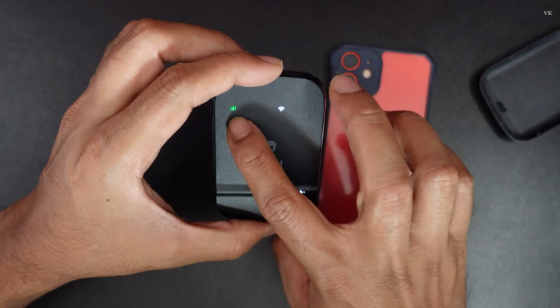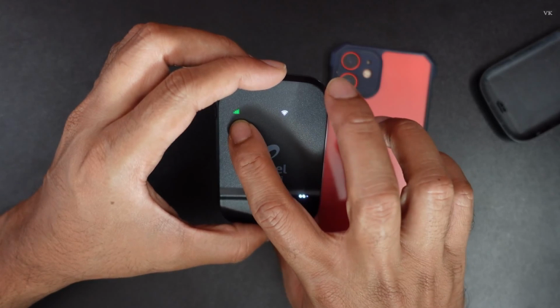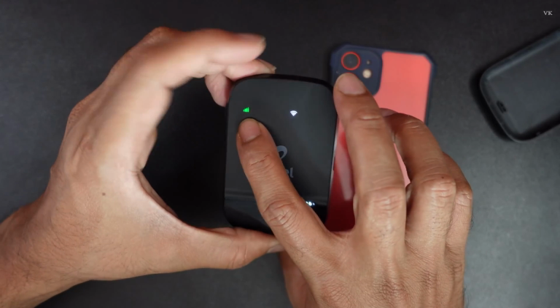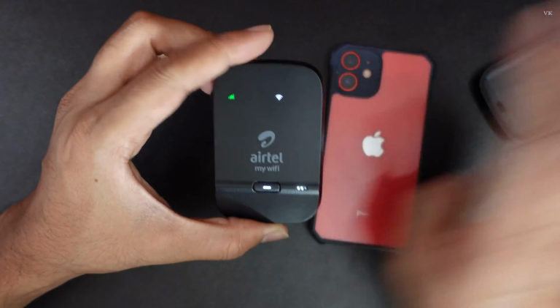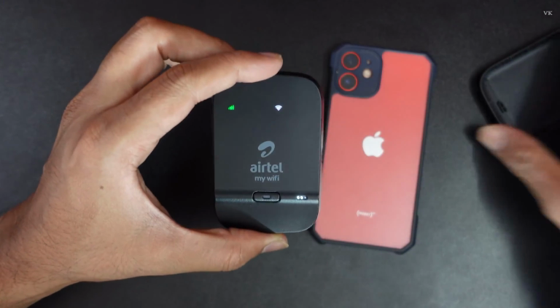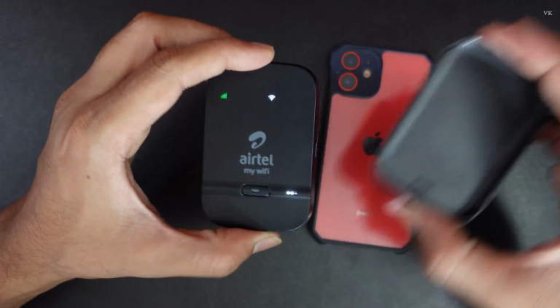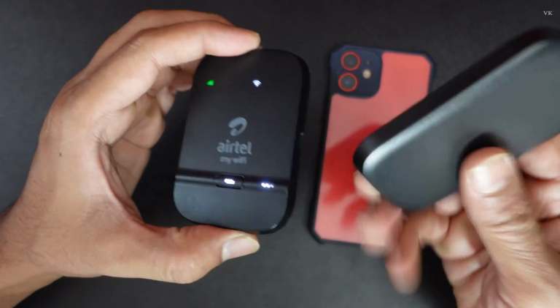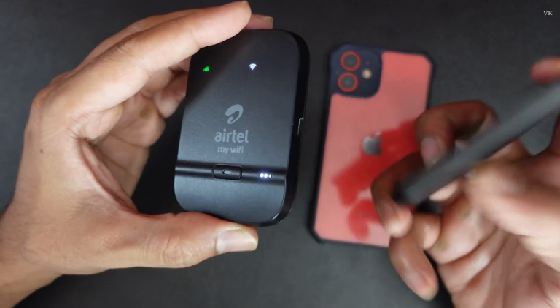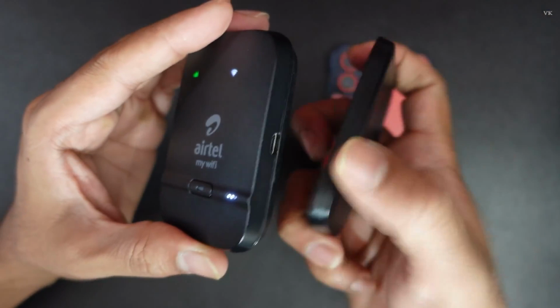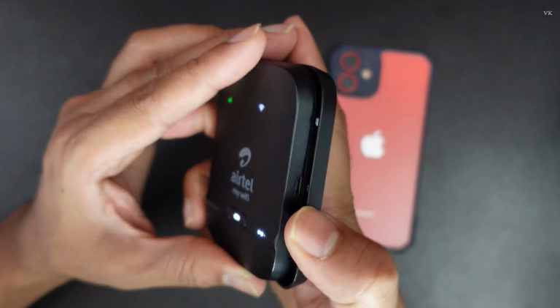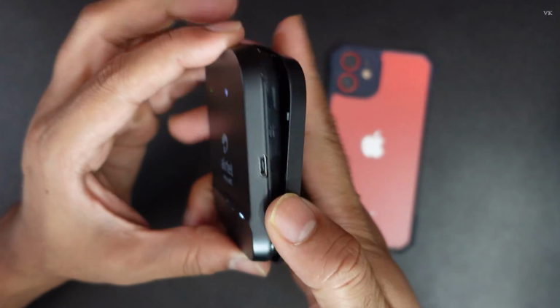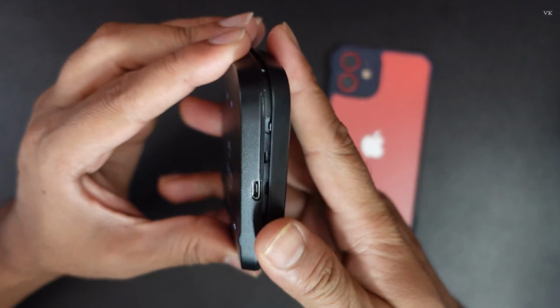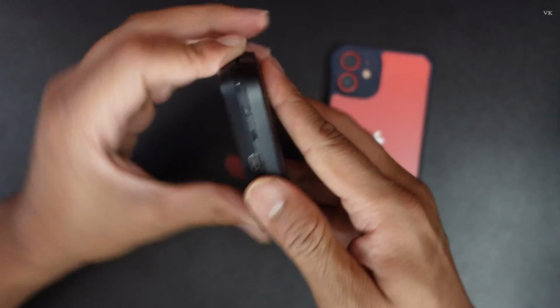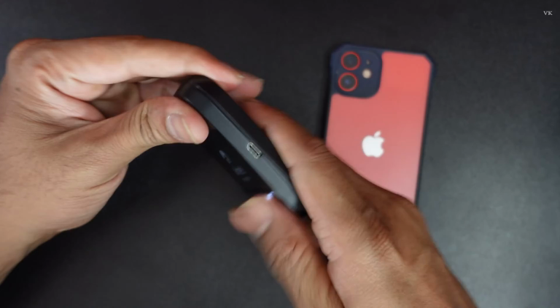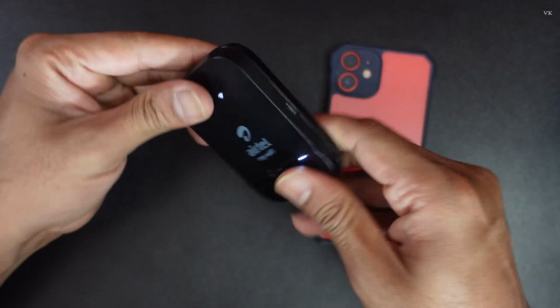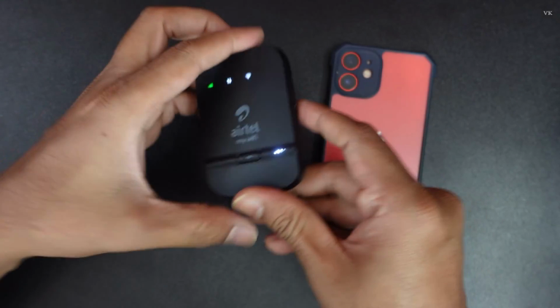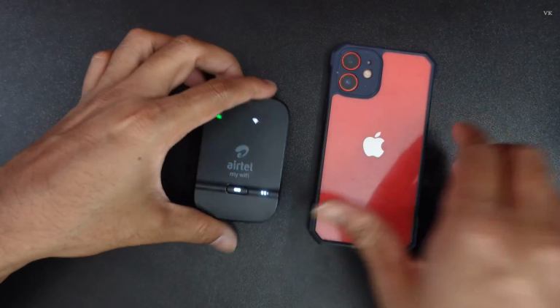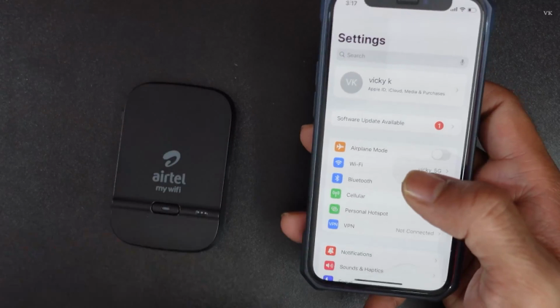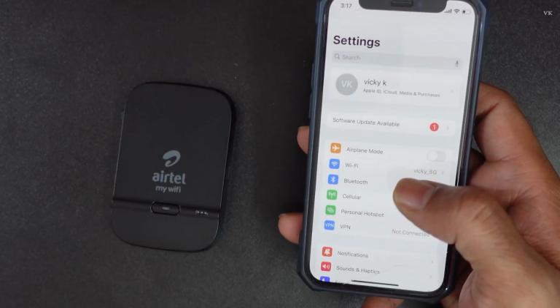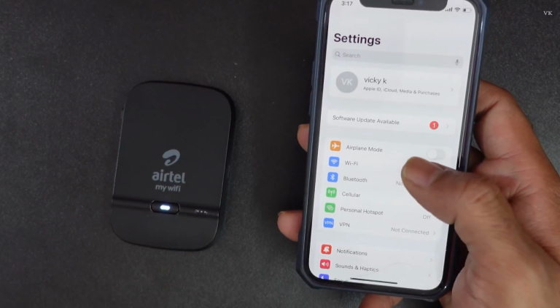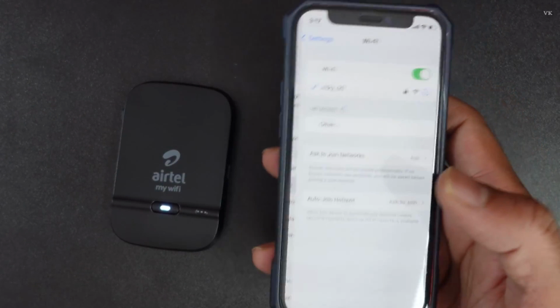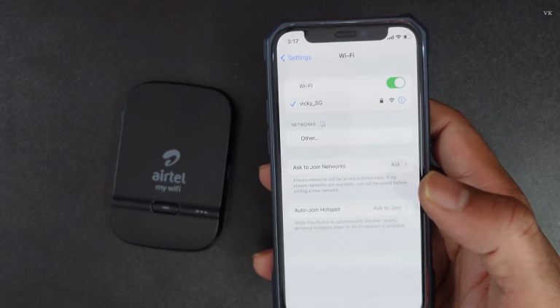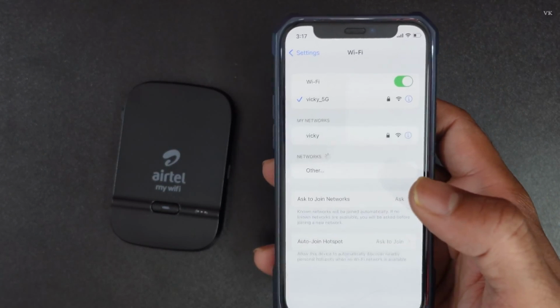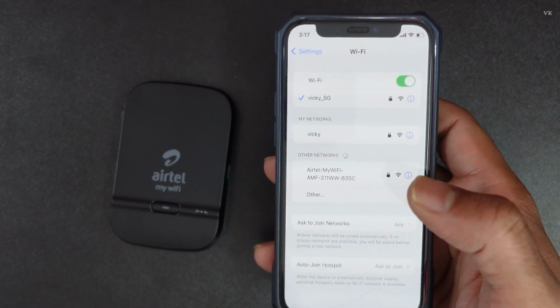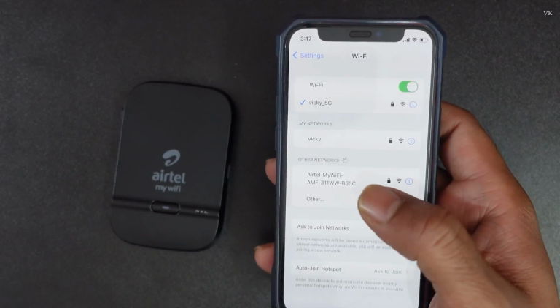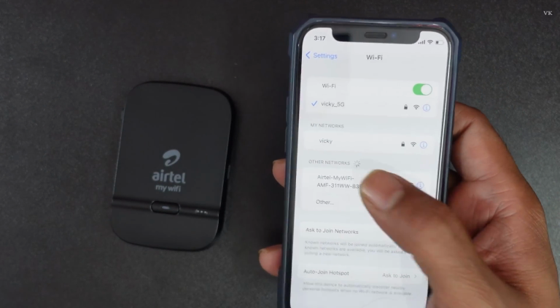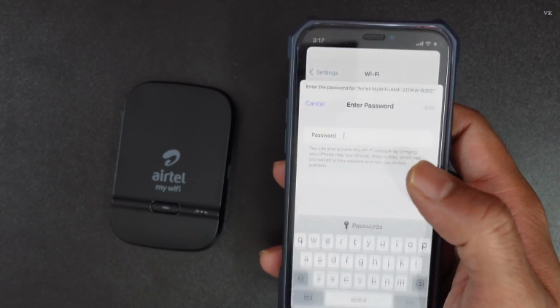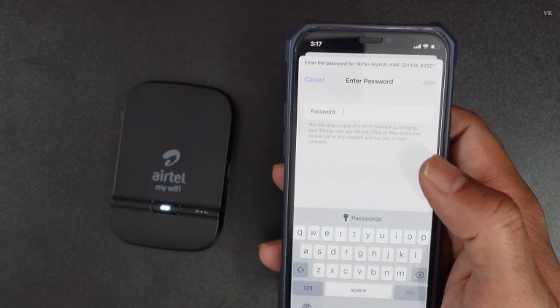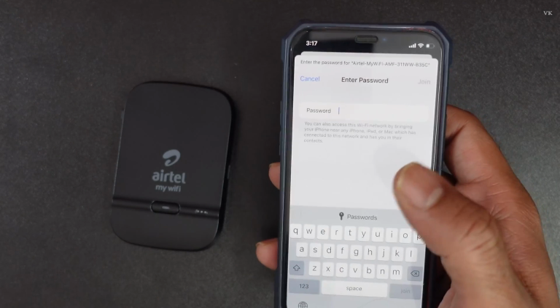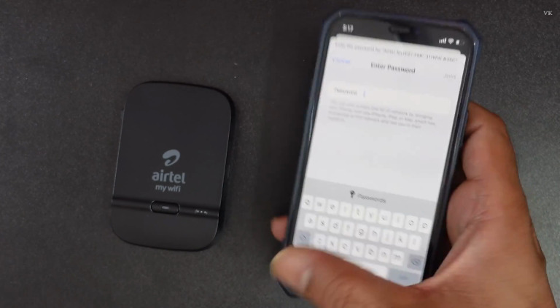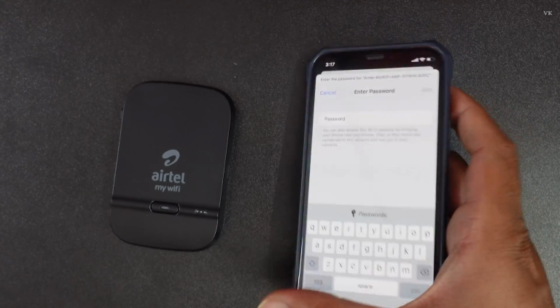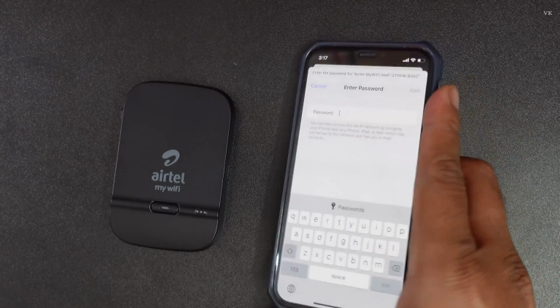I got the green signal here, I think it's ready for use. Now I am going to Wi-Fi — the network is found, so I need to enter the password.